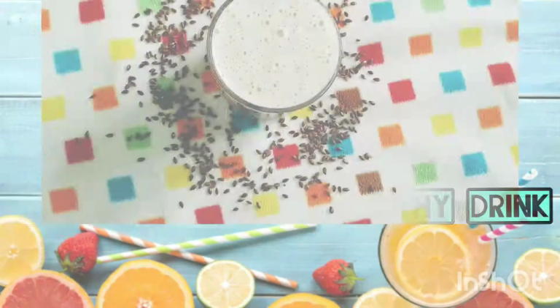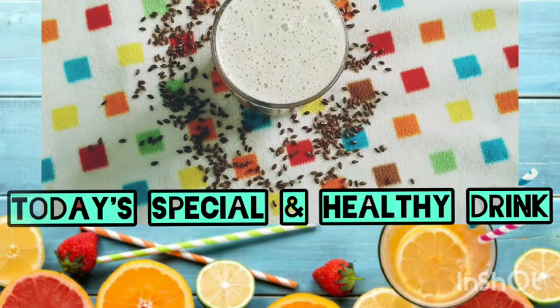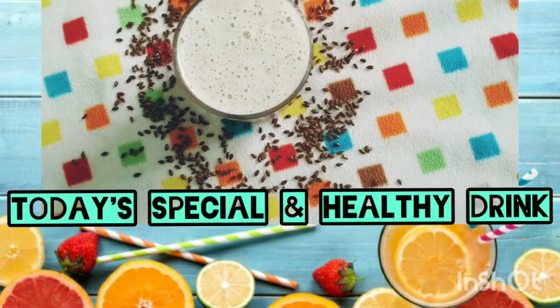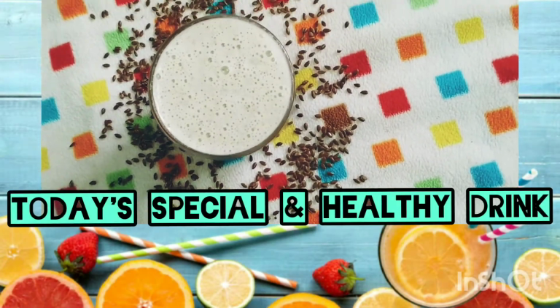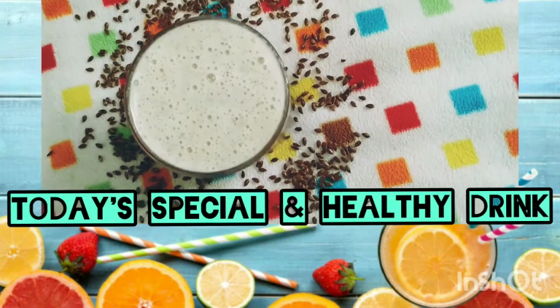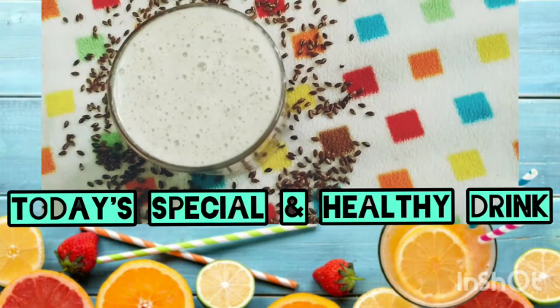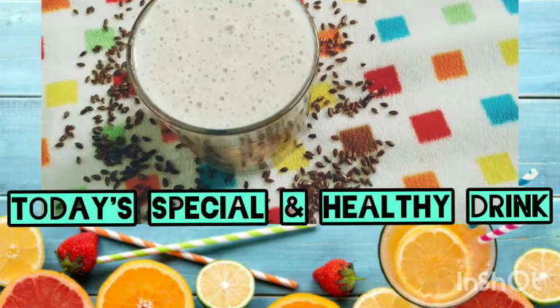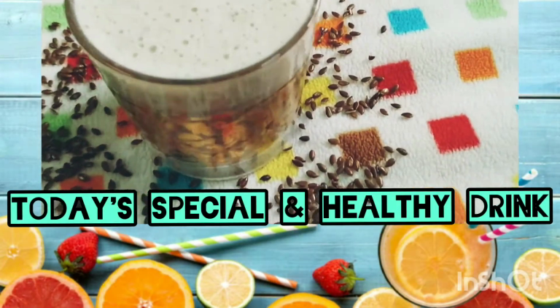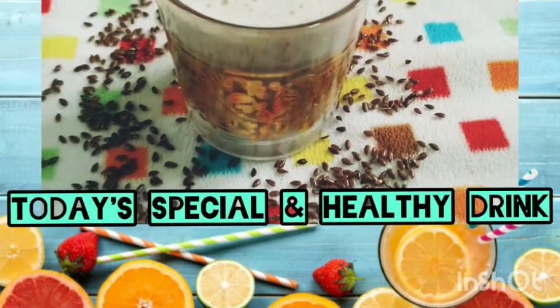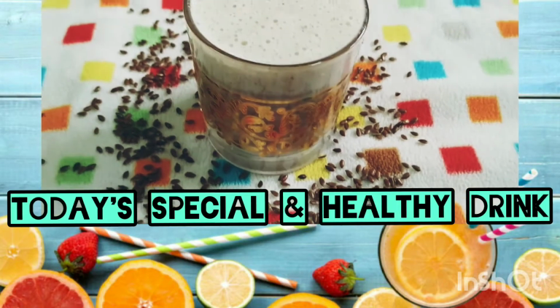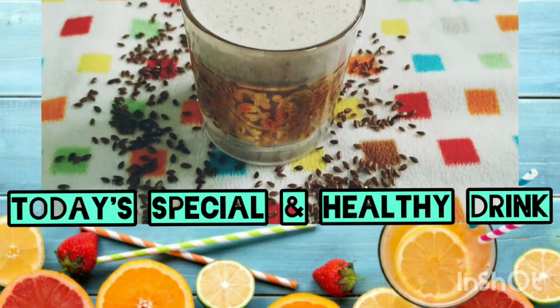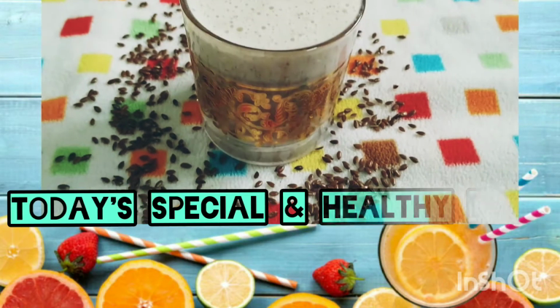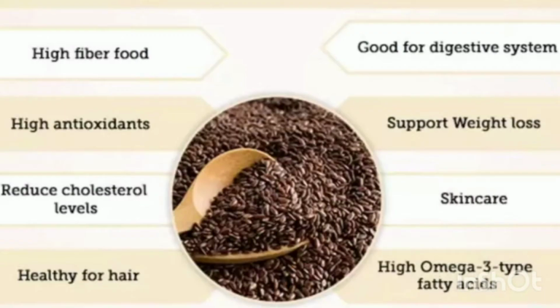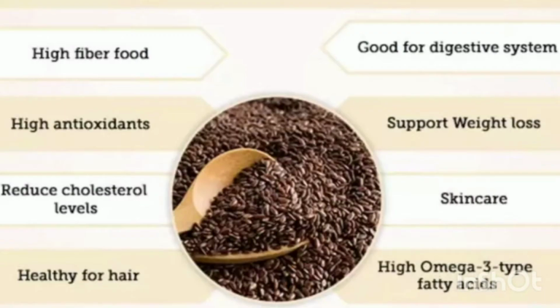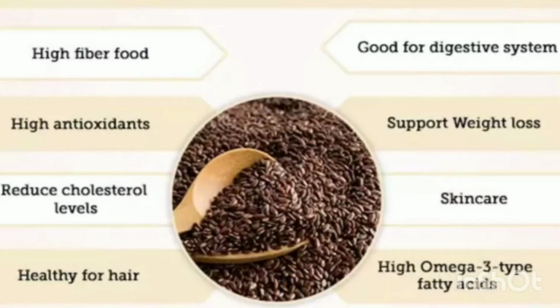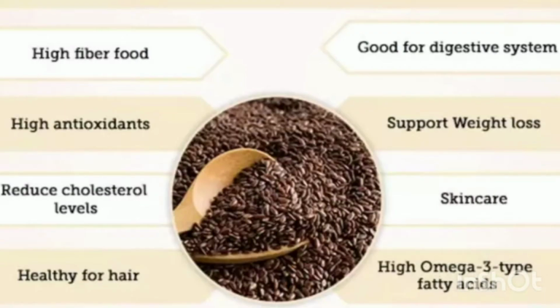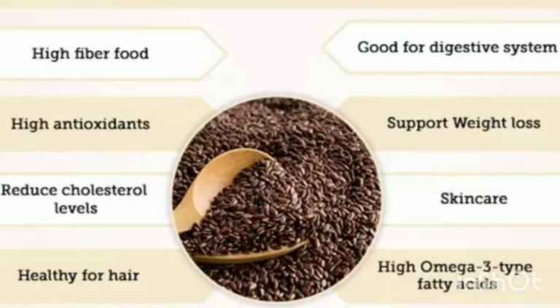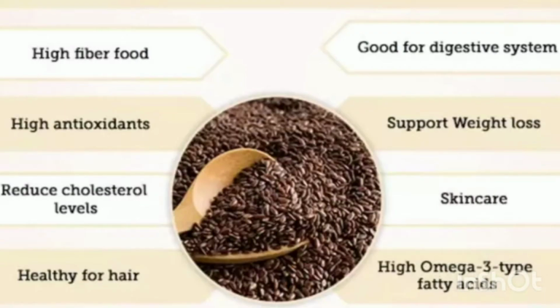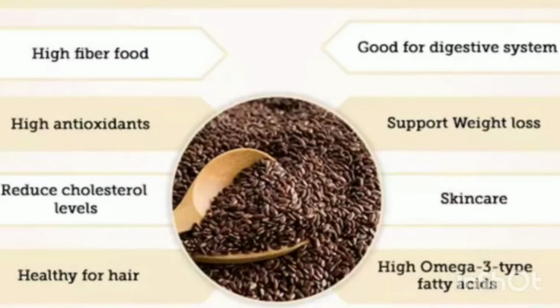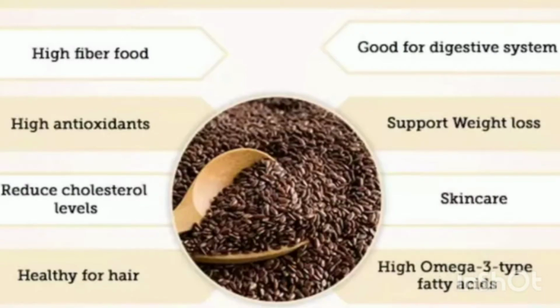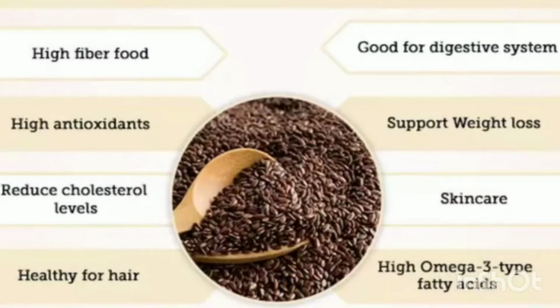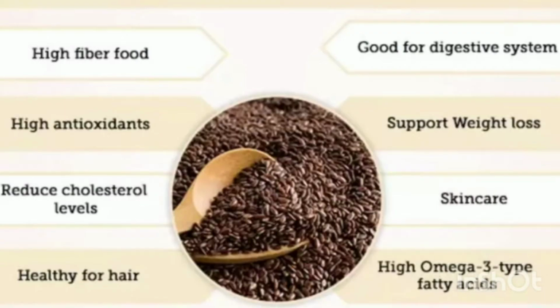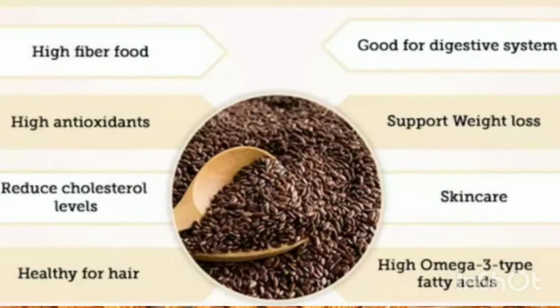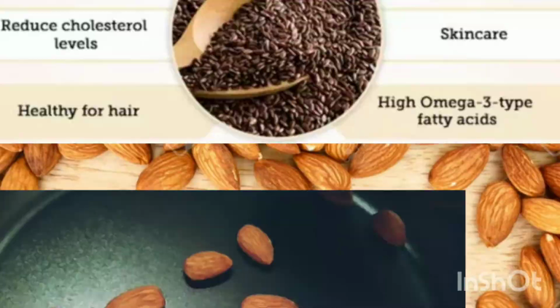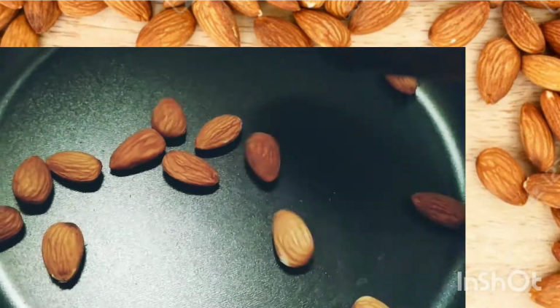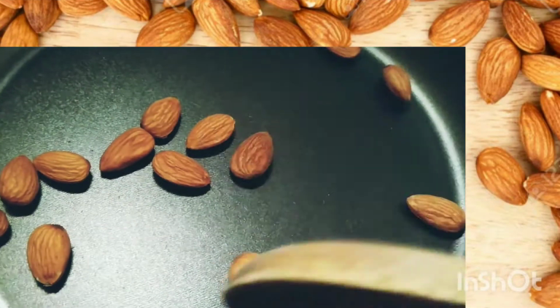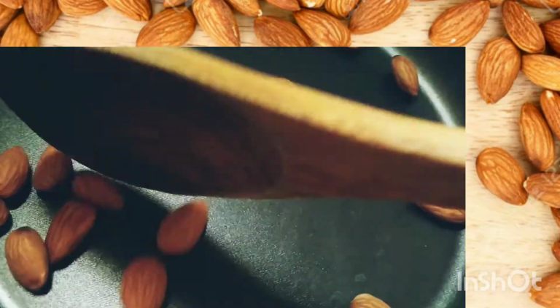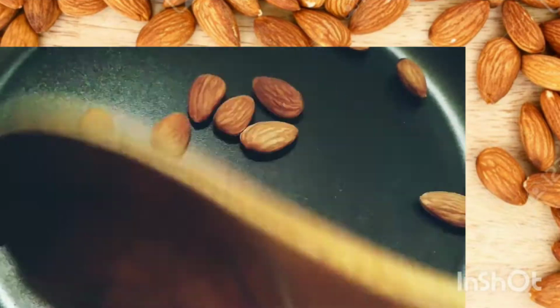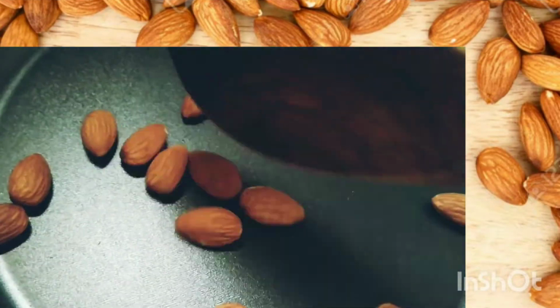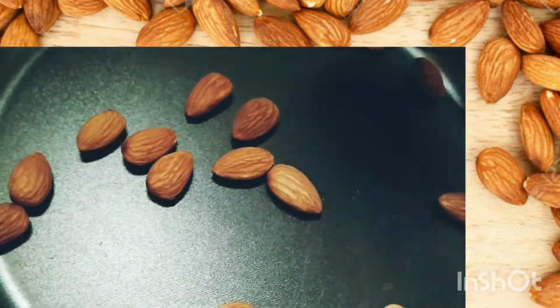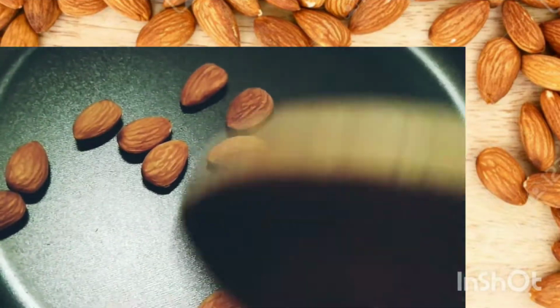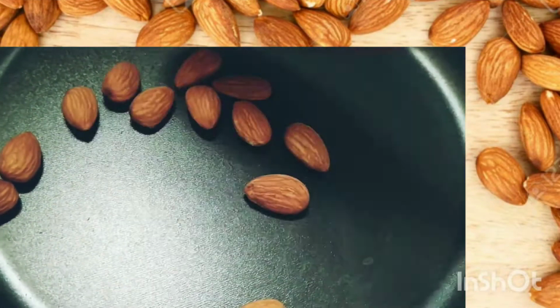Hello friends, welcome to my channel. Today we are going to see how to make a flaxseed drink. Flaxseed has a lot of benefits, as mentioned. In the first step, in my pan, let me roast 10 to 12 almonds.